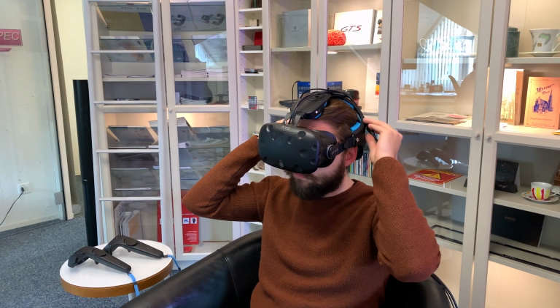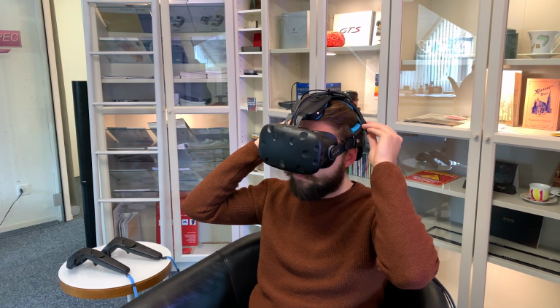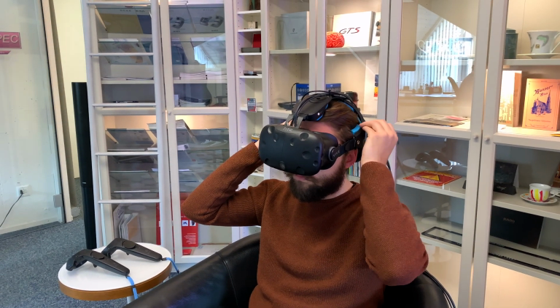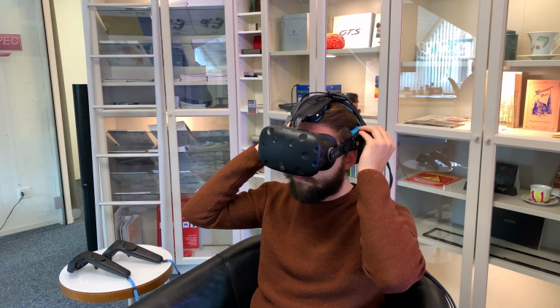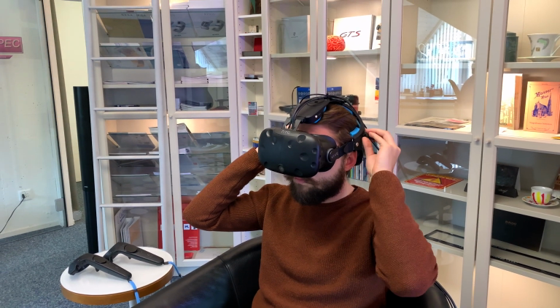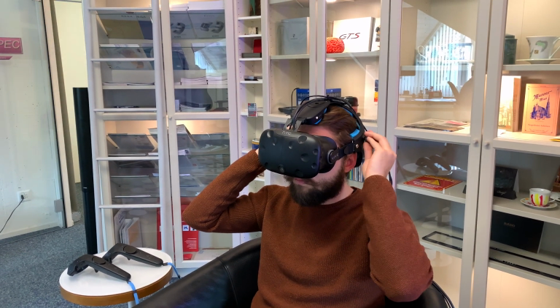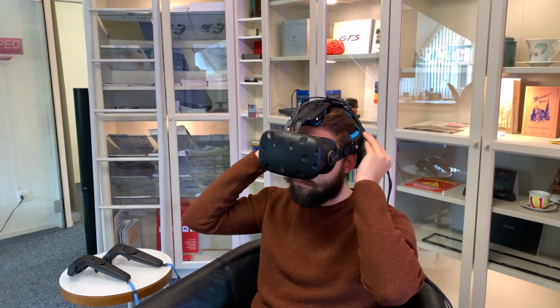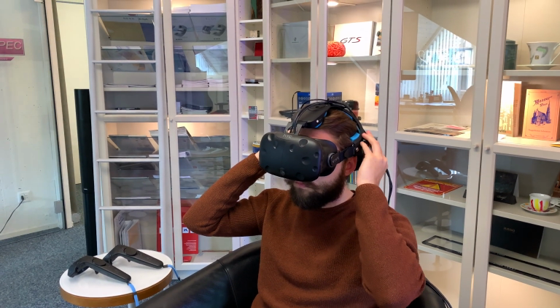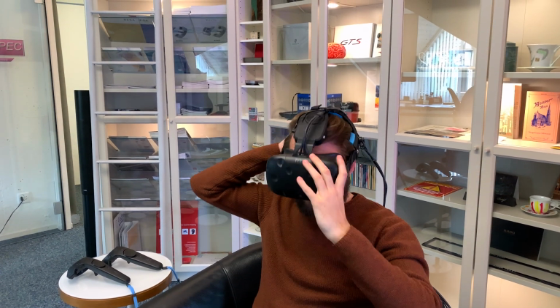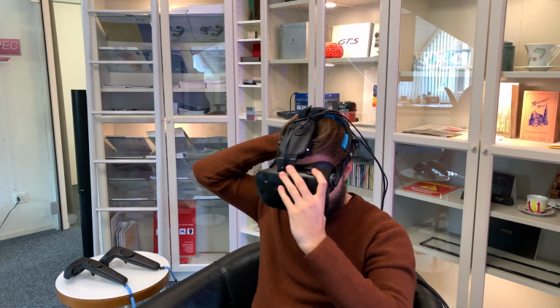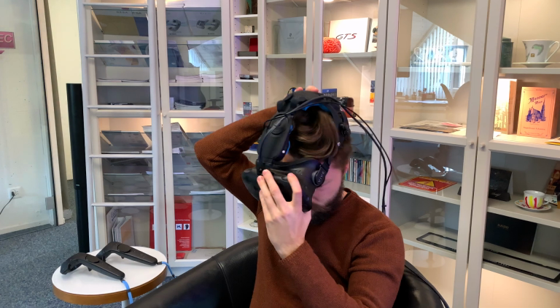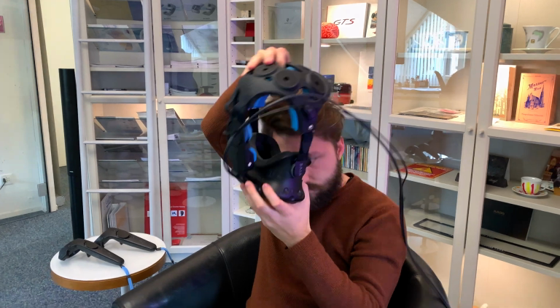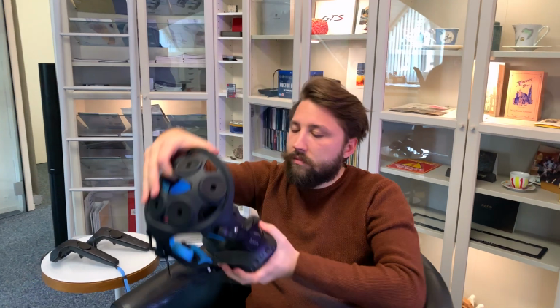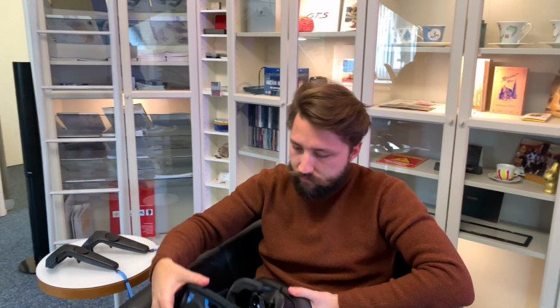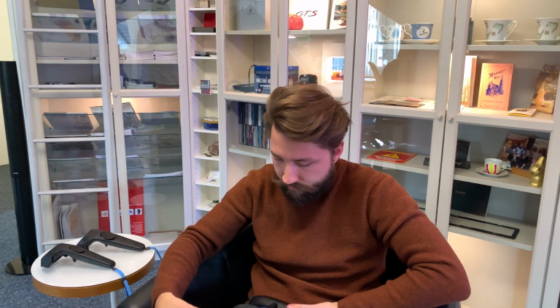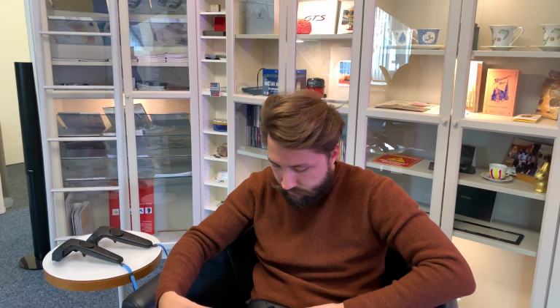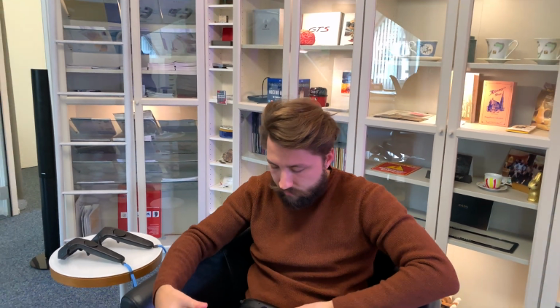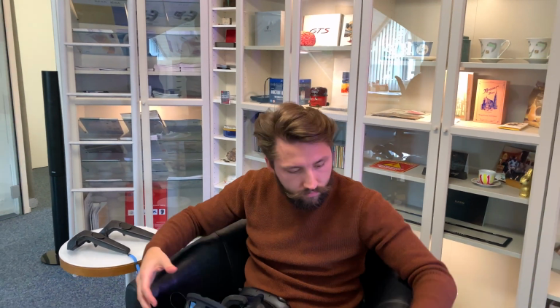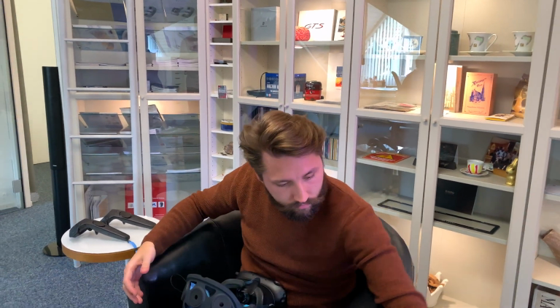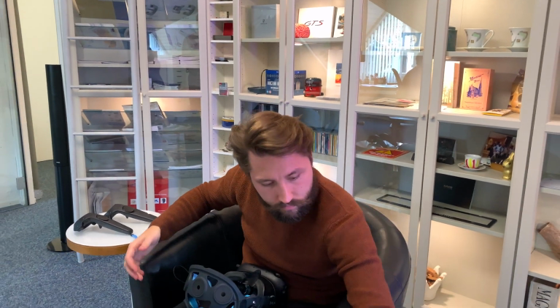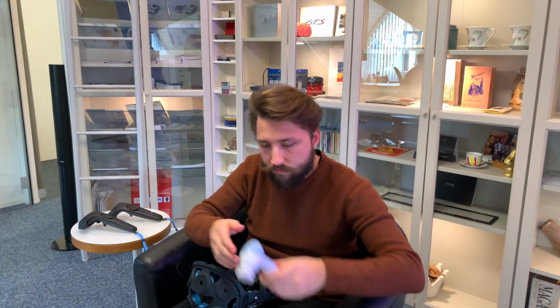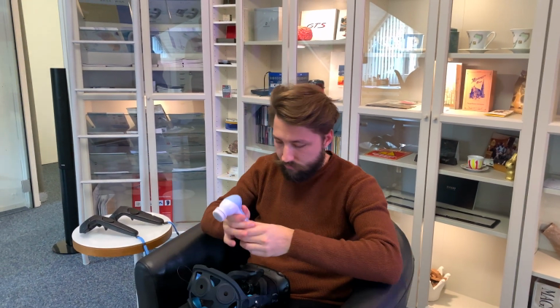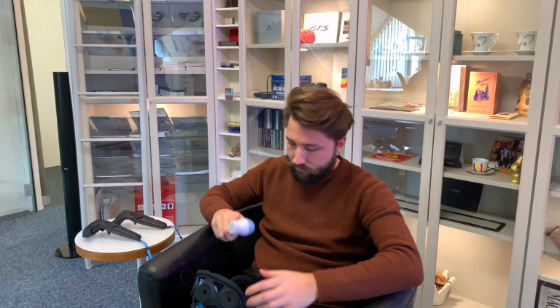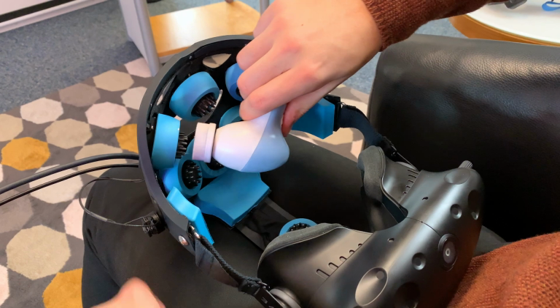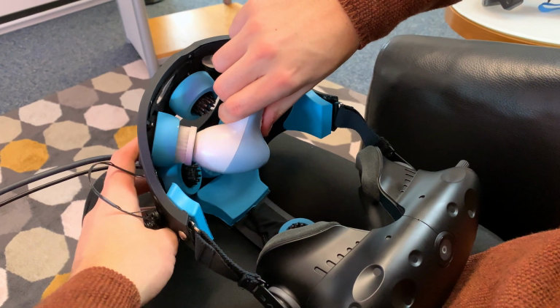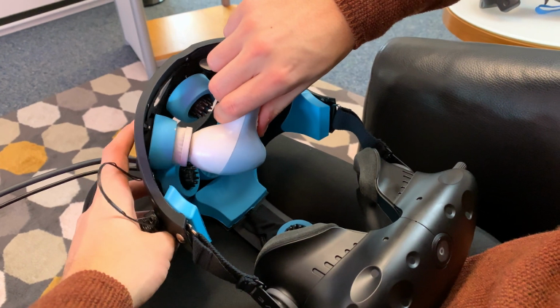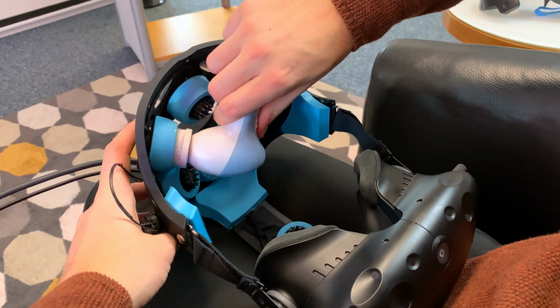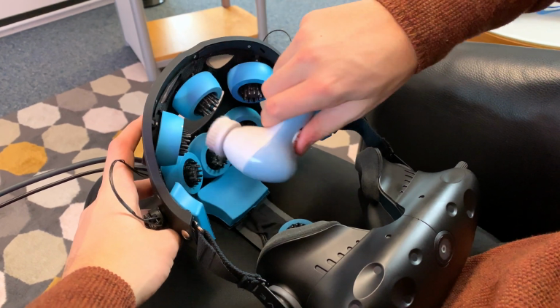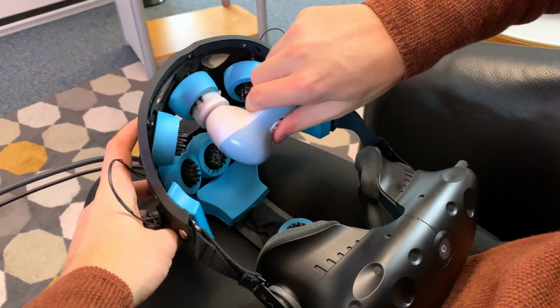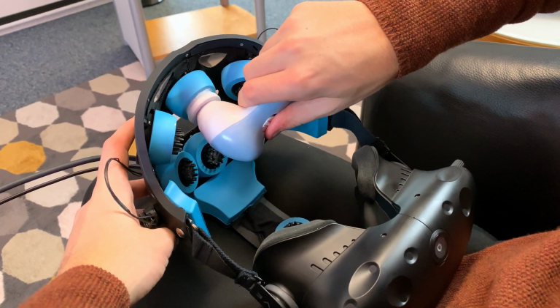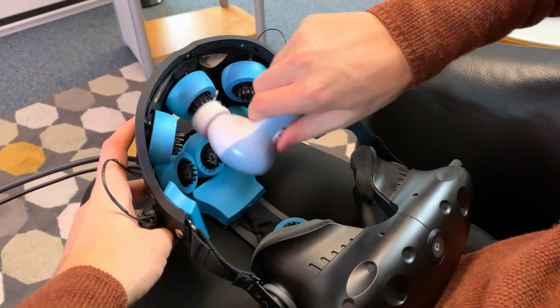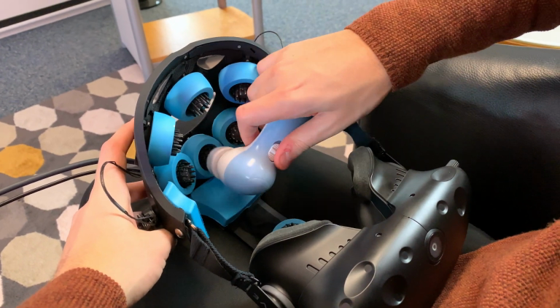The disassembly of the EEG headset is as easy as removing the system from the head and cleaning the electrode tips with a brush and a small amount of cleaning alcohol to remove remaining residues.